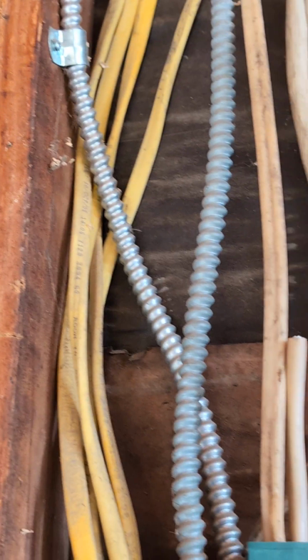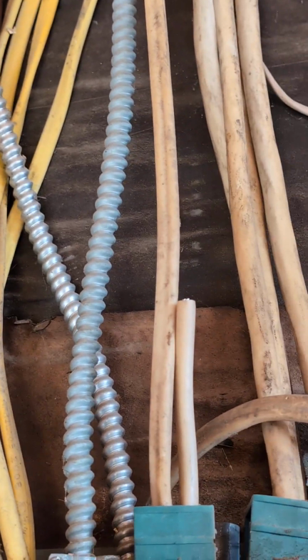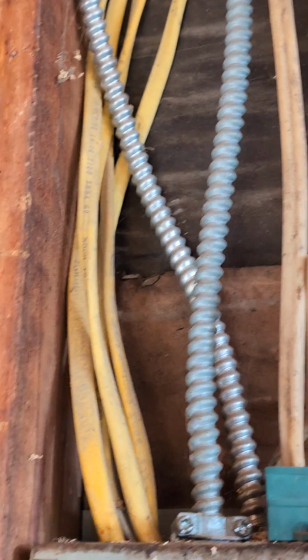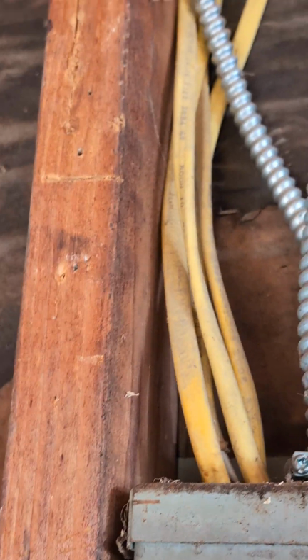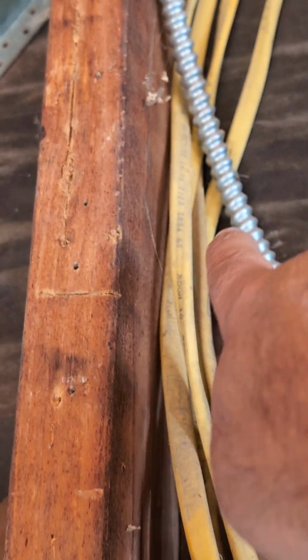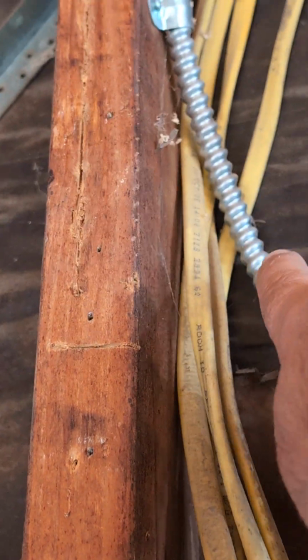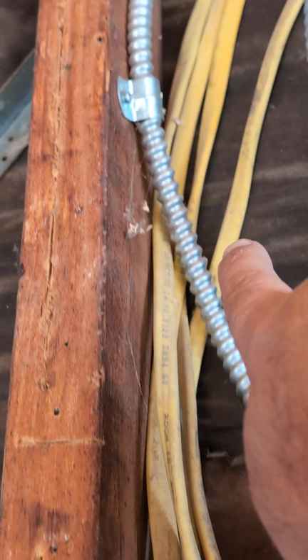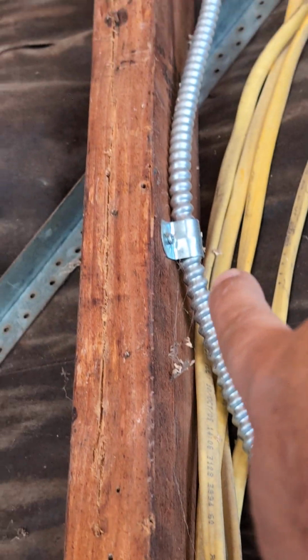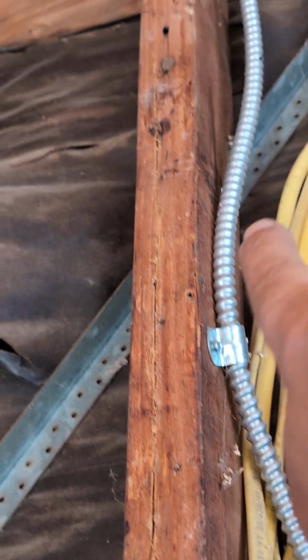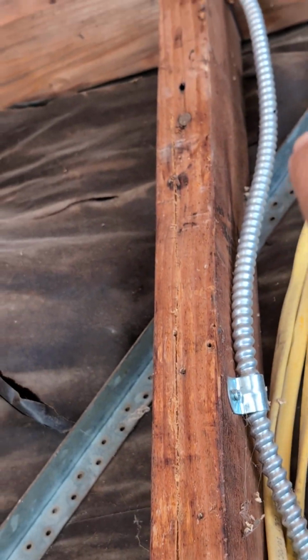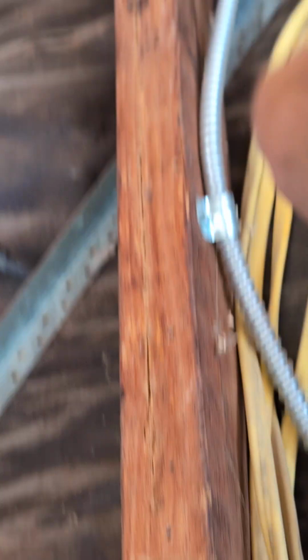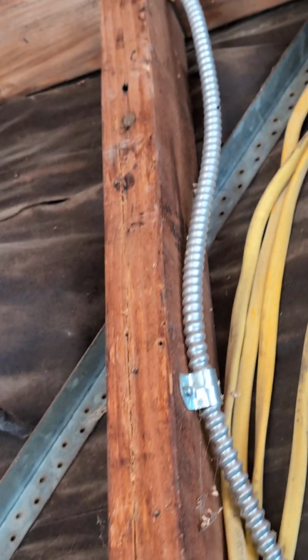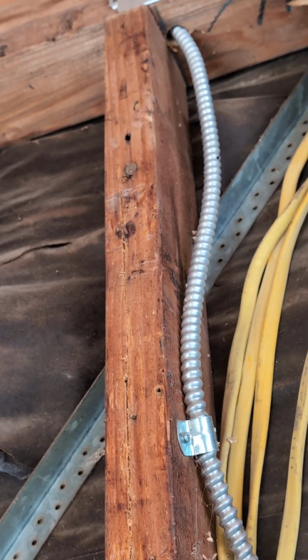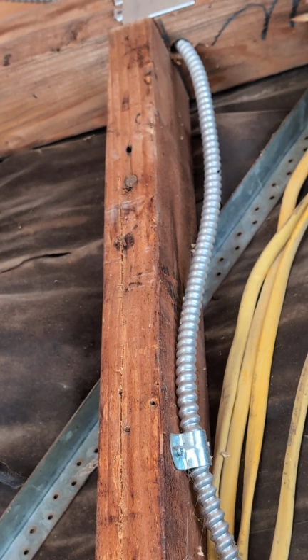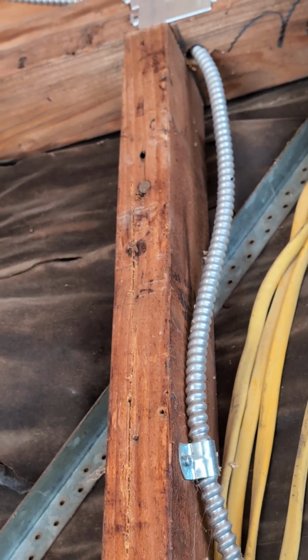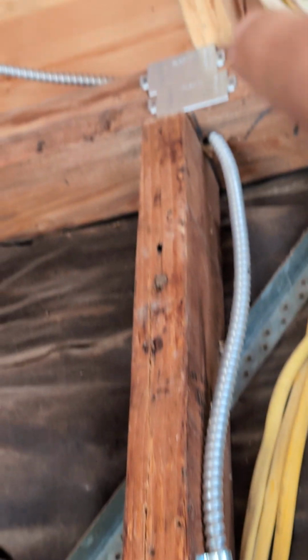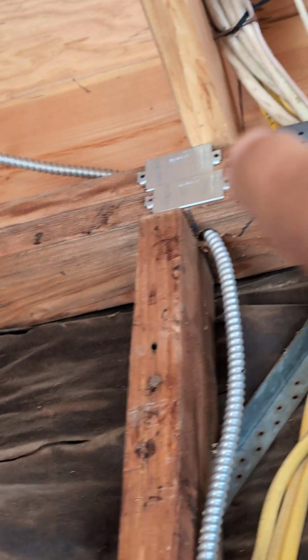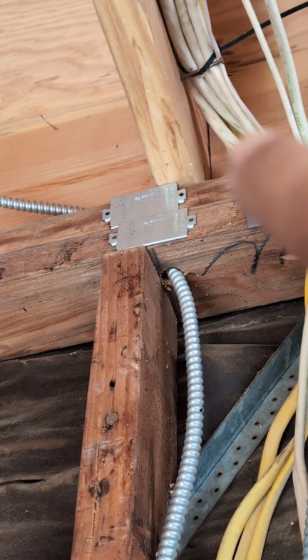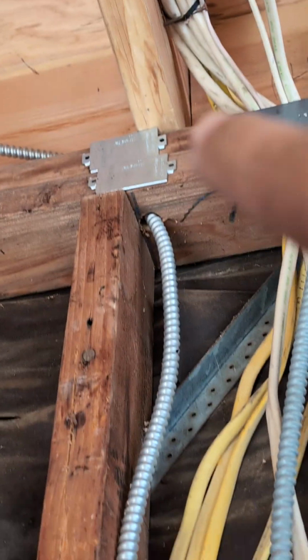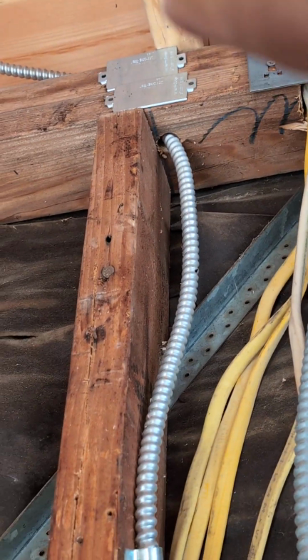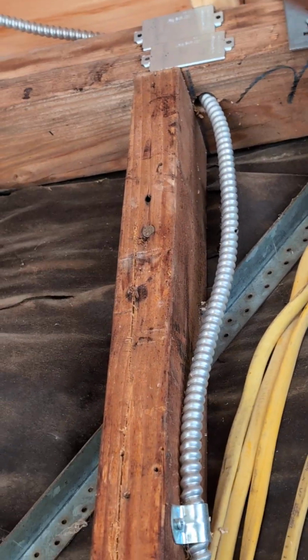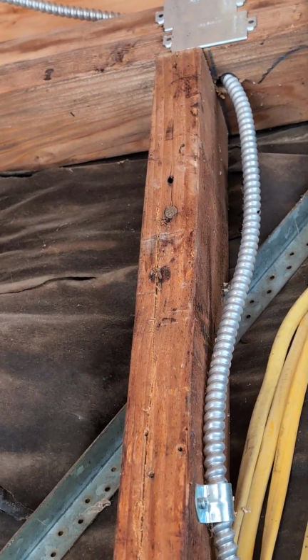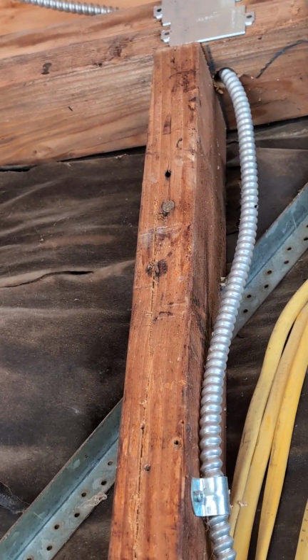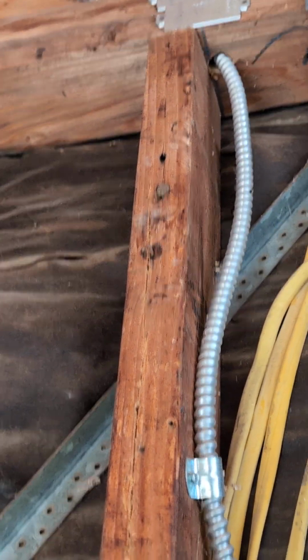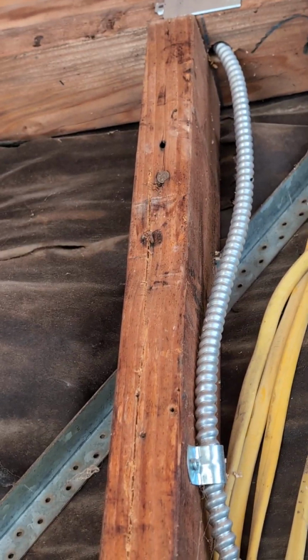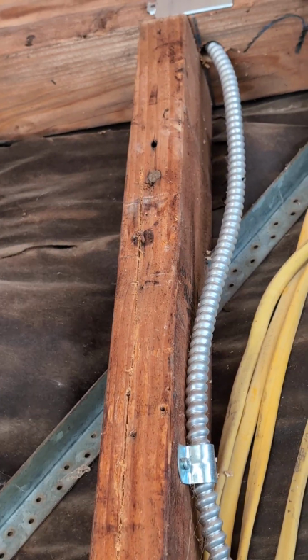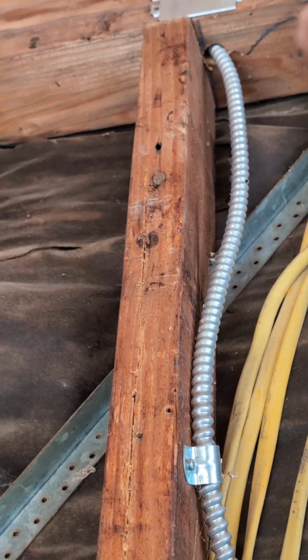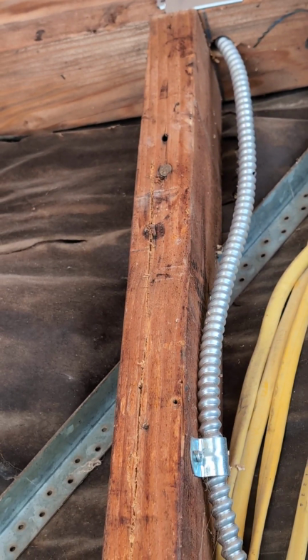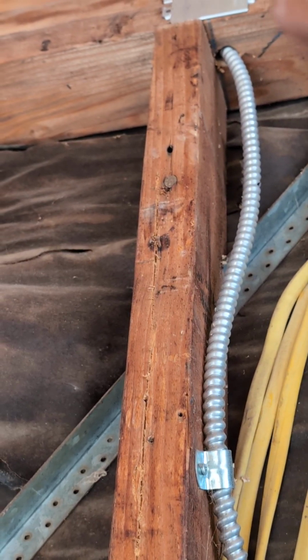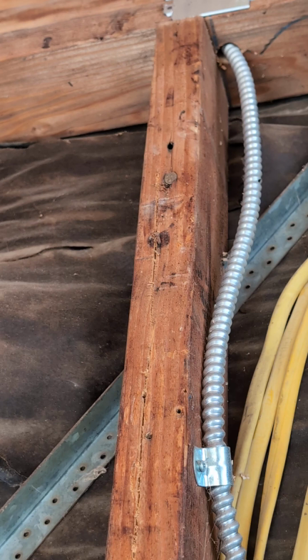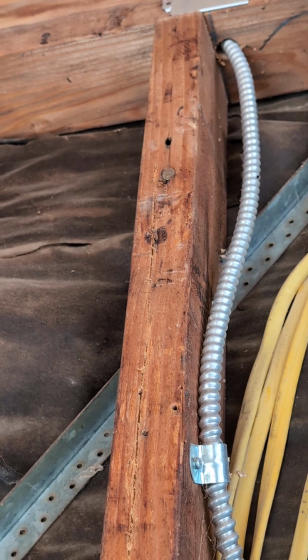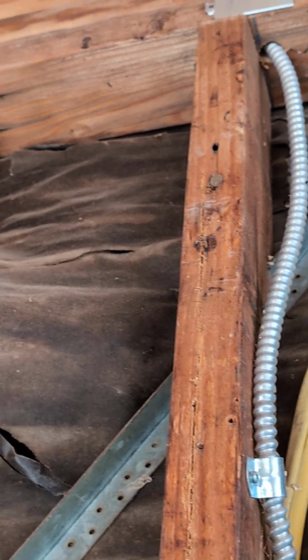Now if you pay attention to this particular line — on top of it, on that board, we also have those plates that will protect that section from anything else.